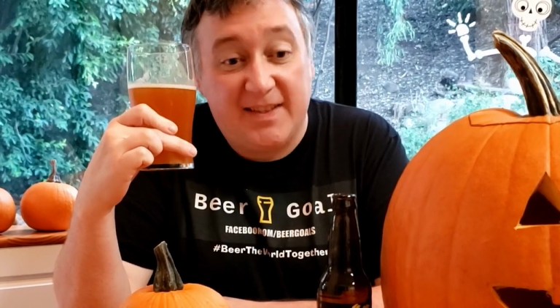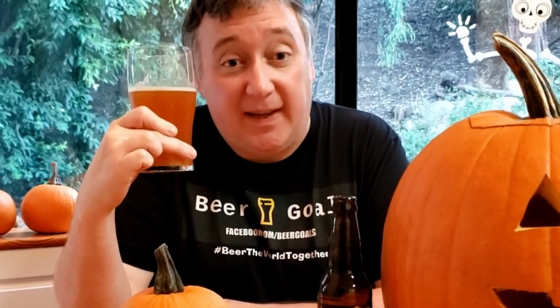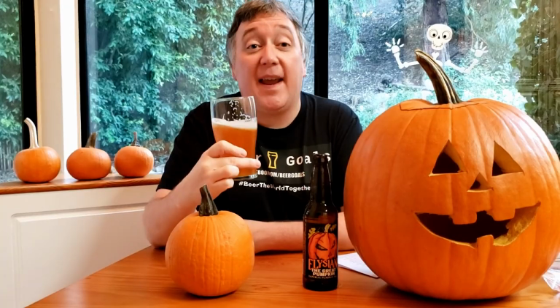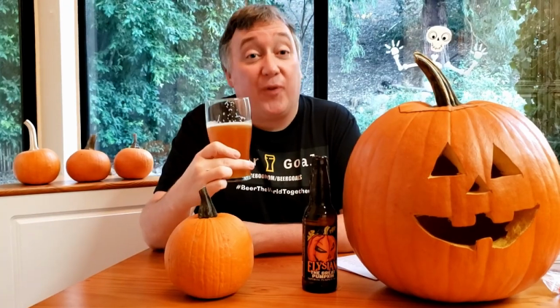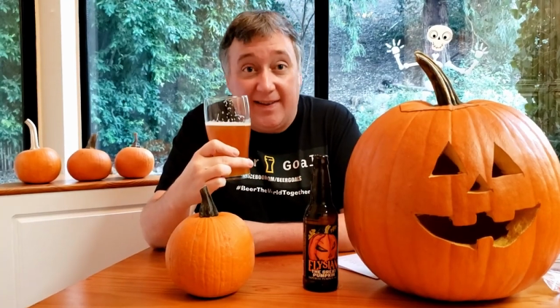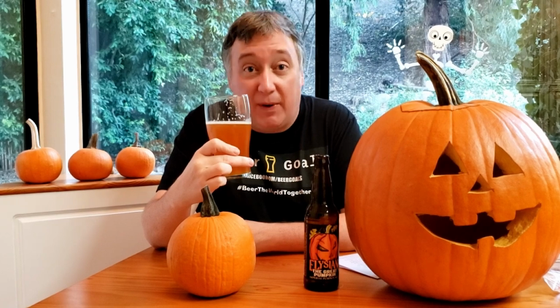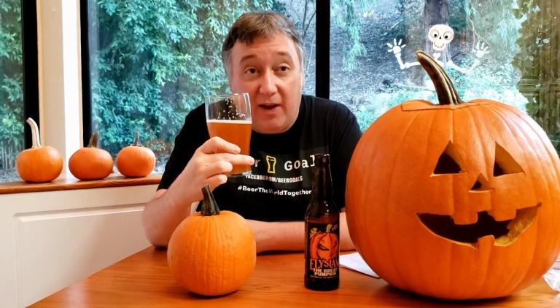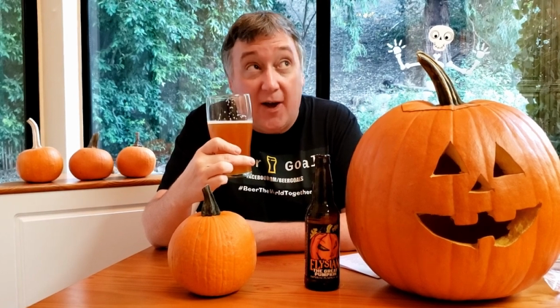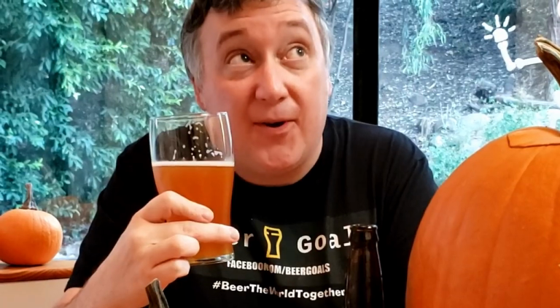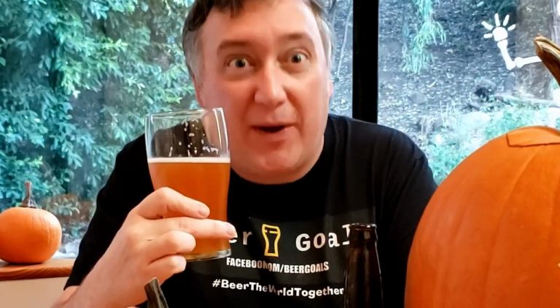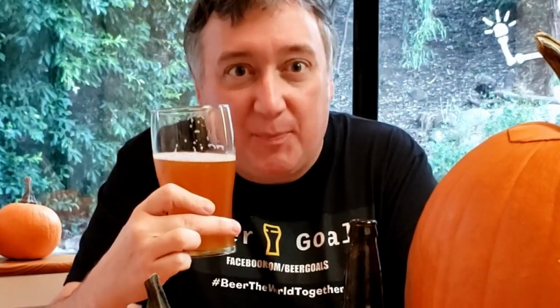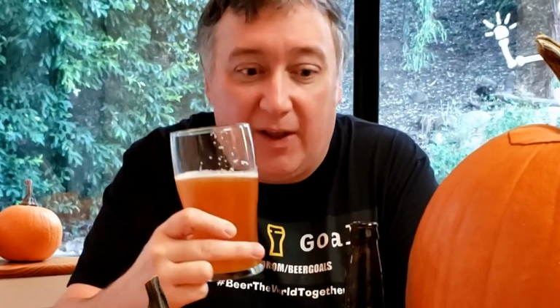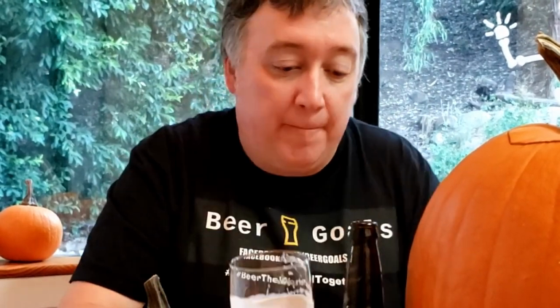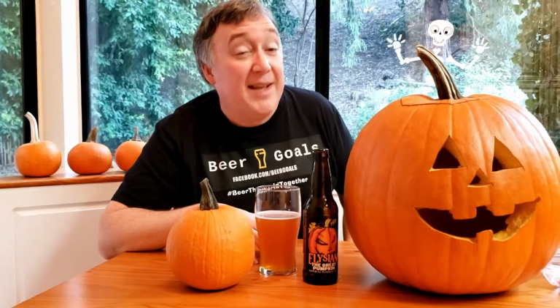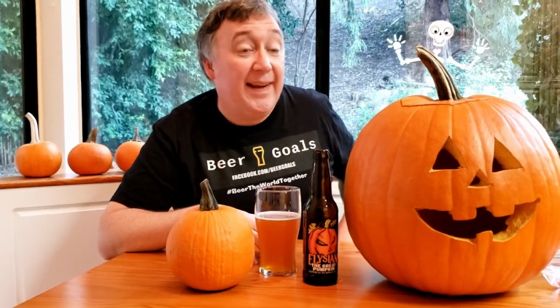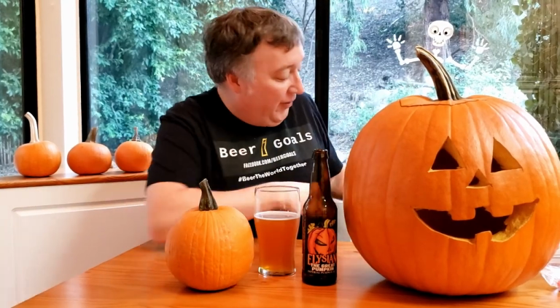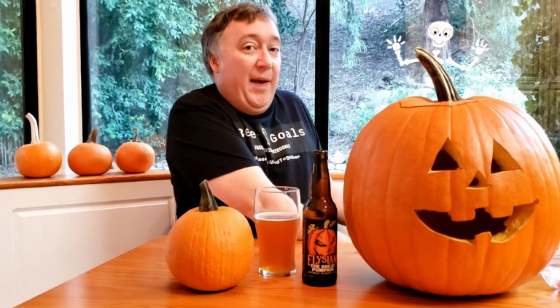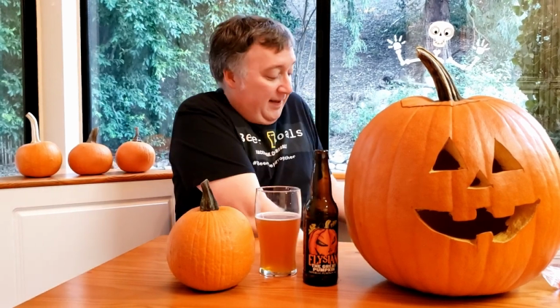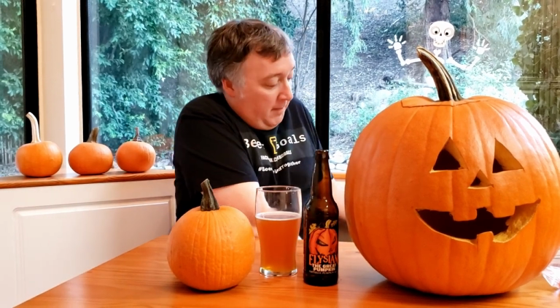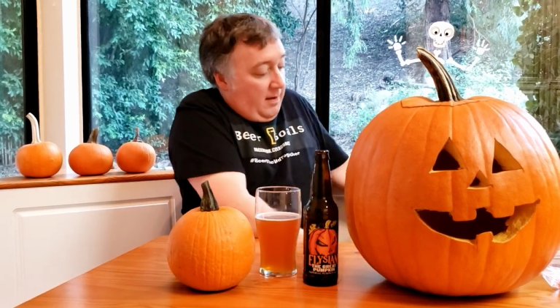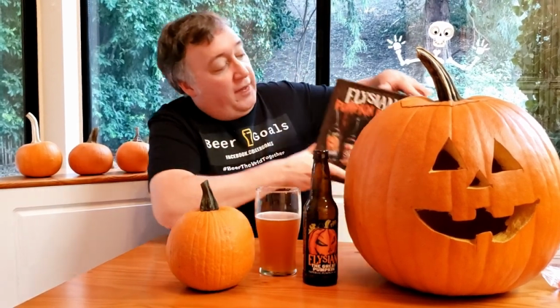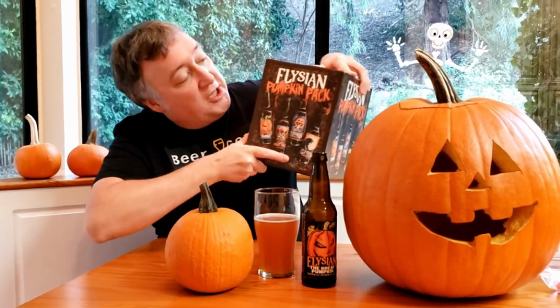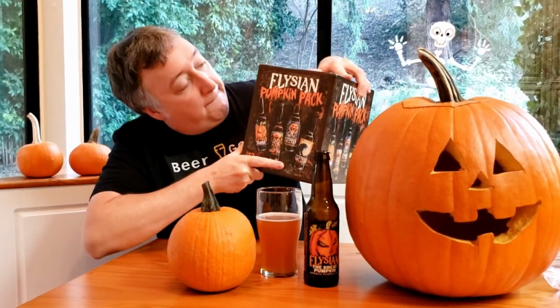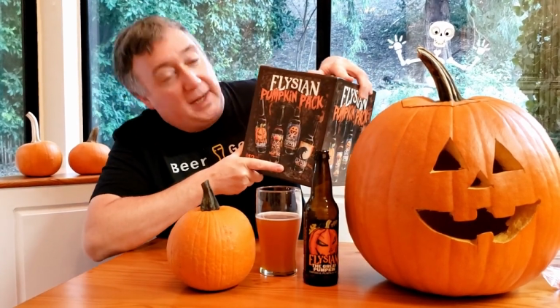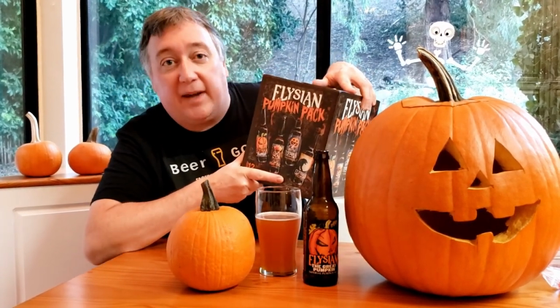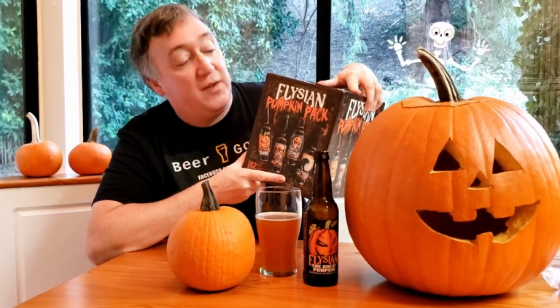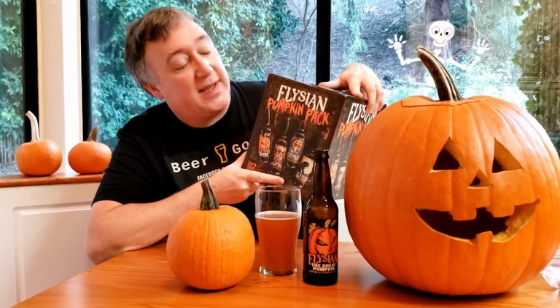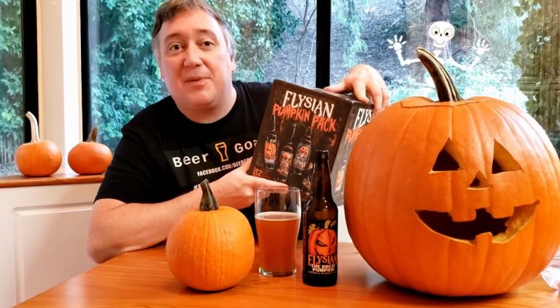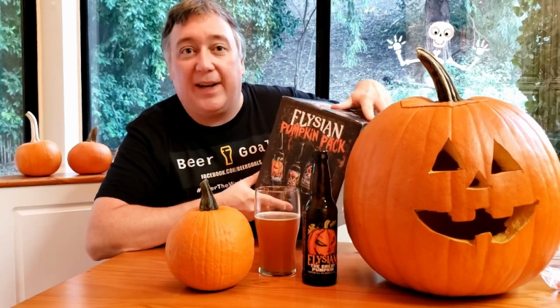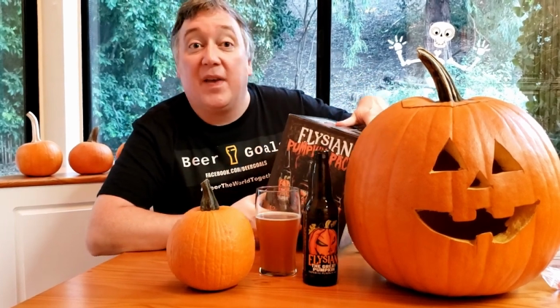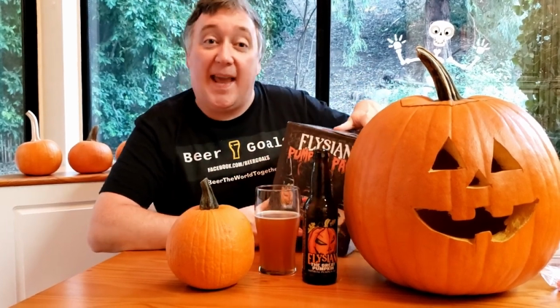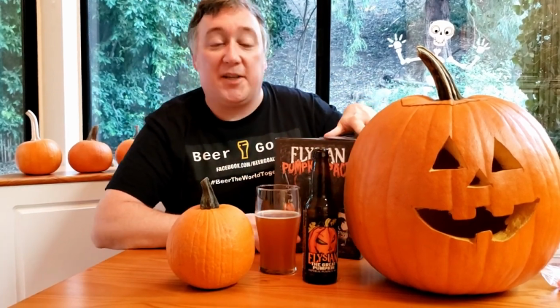Spicy. They say that variety is the spice of life. Also, spice is the spice of life. But that's why I got a variety pack of the Elysian Pumpkin Pack from the good folks at Elysian Brewing out of Seattle, Washington.